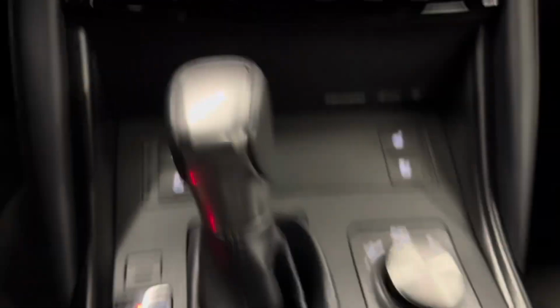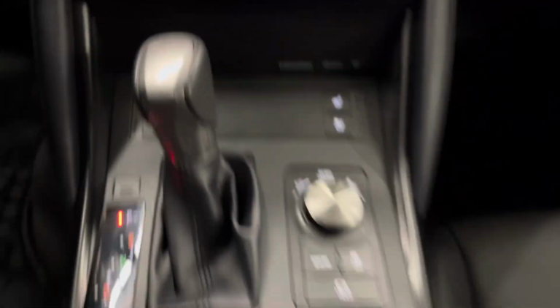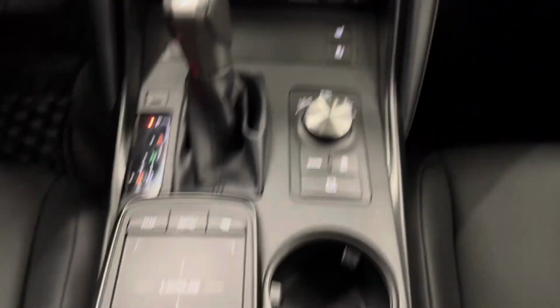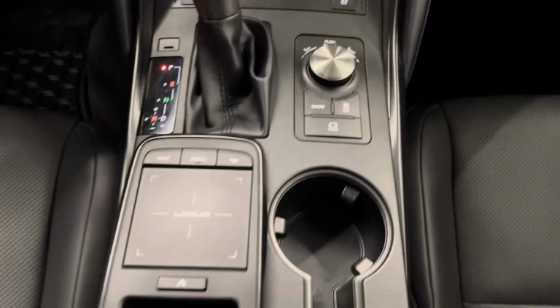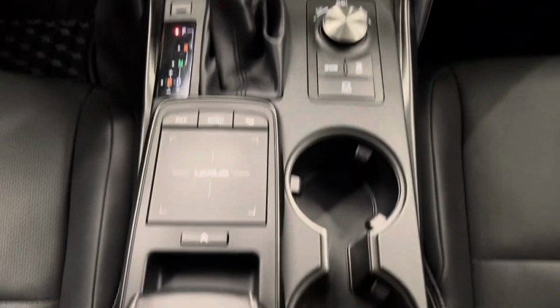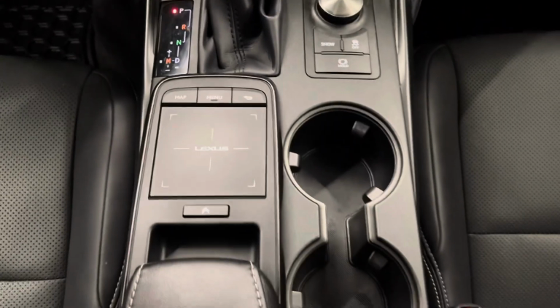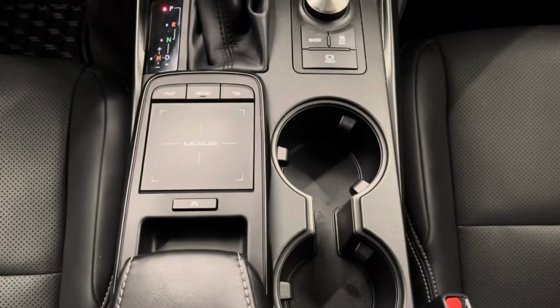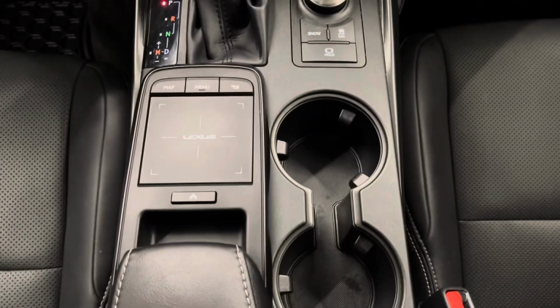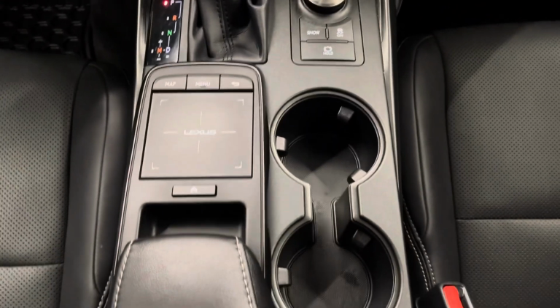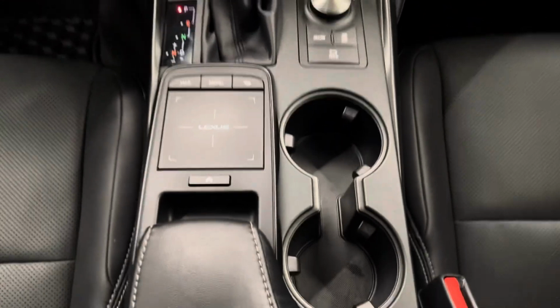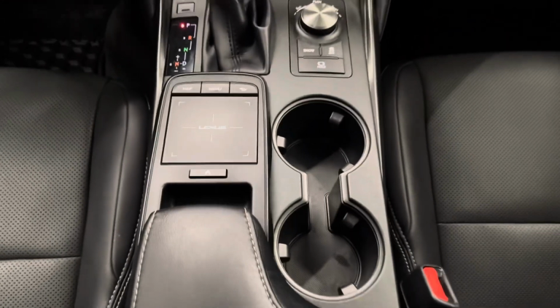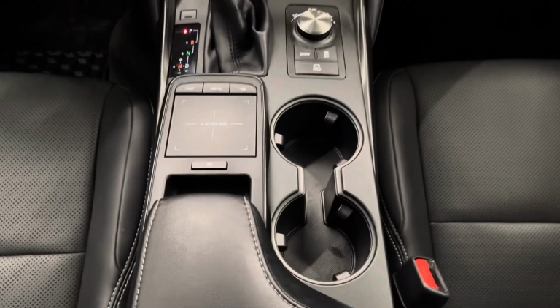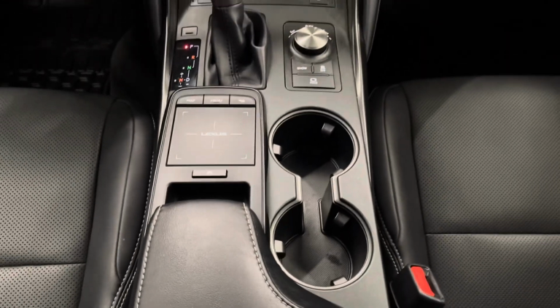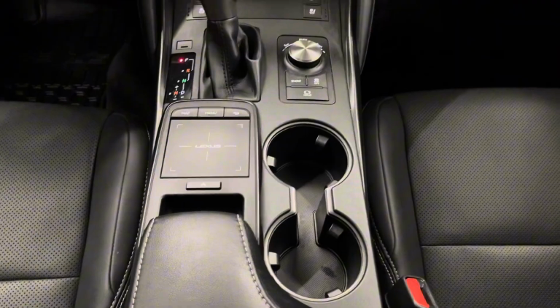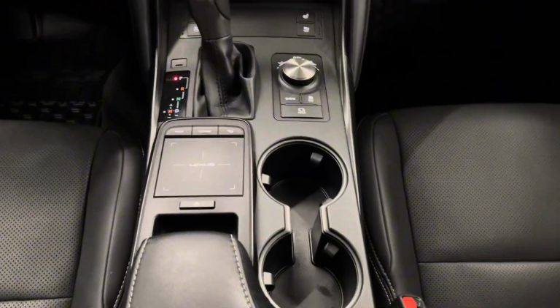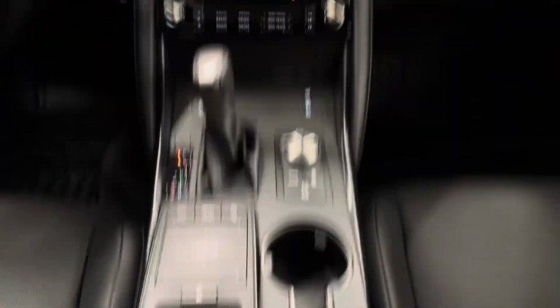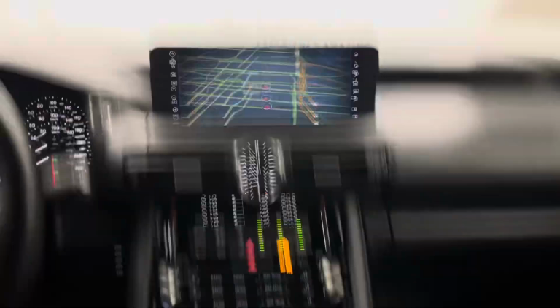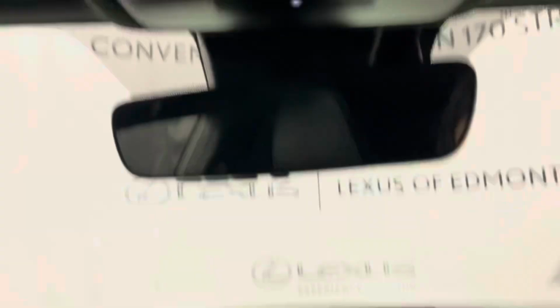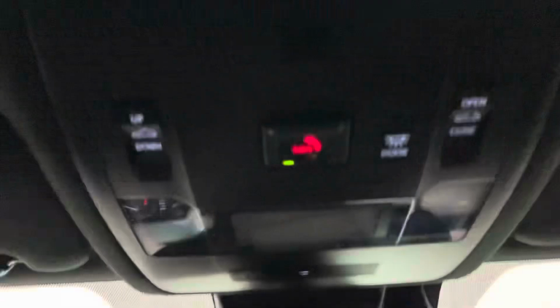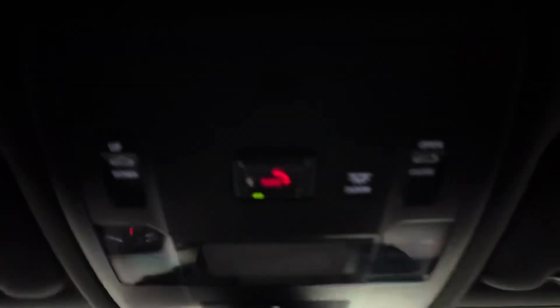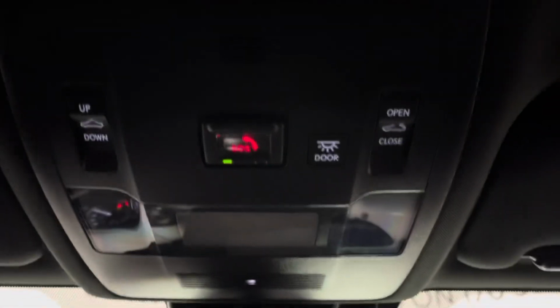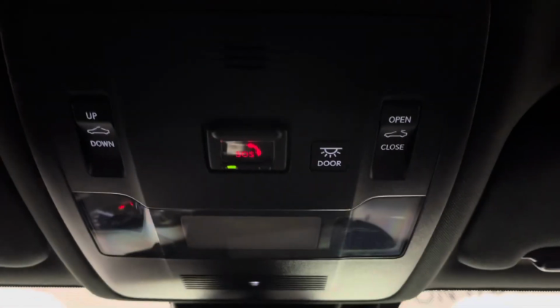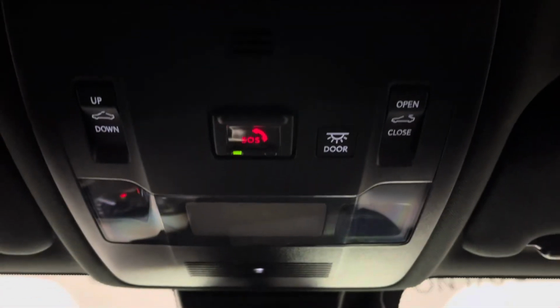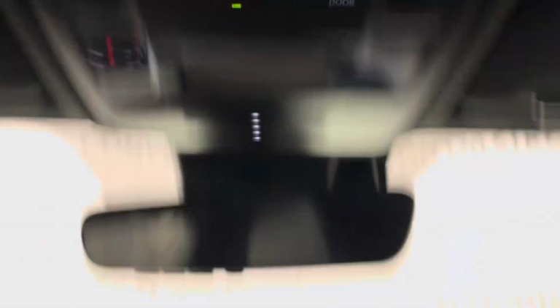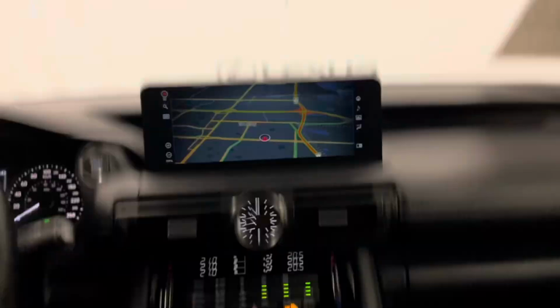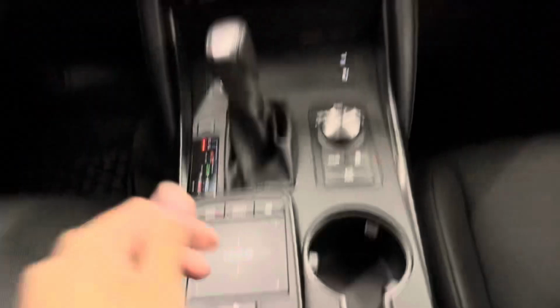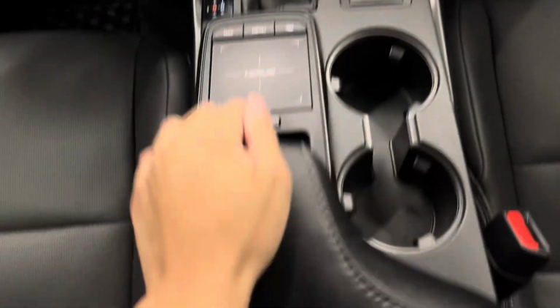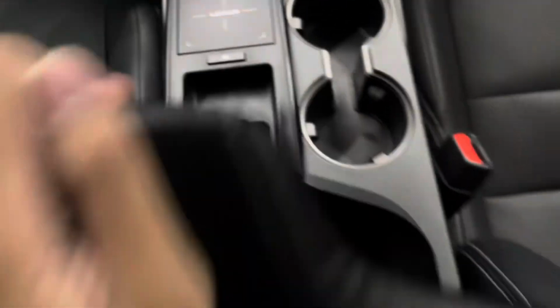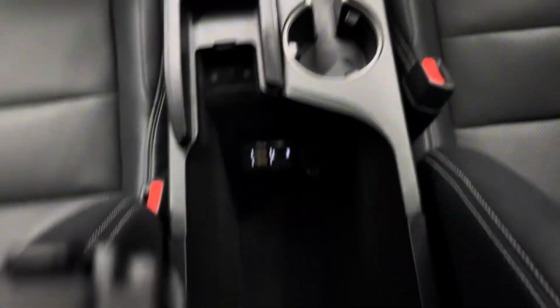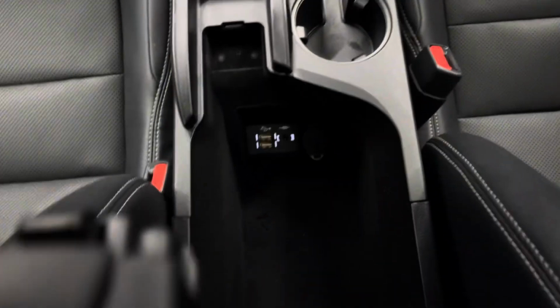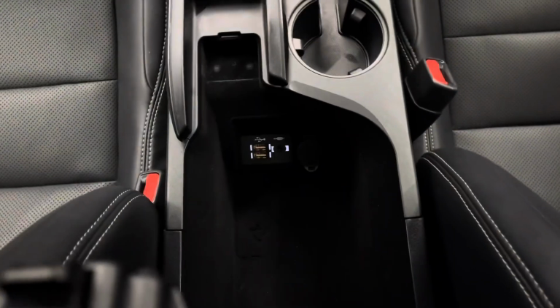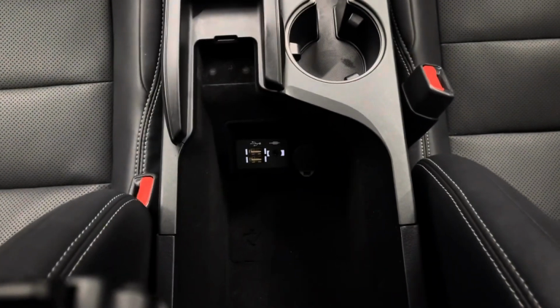You have your gear shifter, beside that is your mode selector, your trackpad, cup holders, sunroof controls above, as well as the spacious center console in the middle.